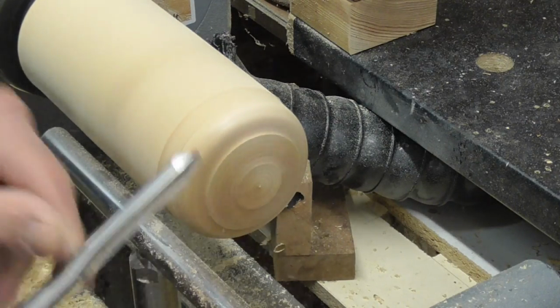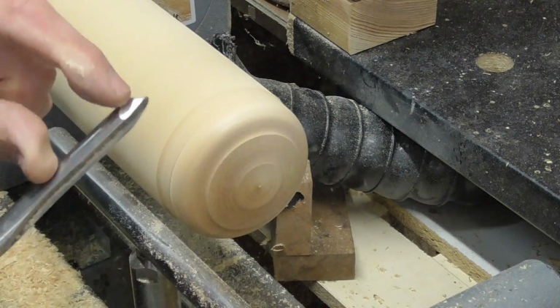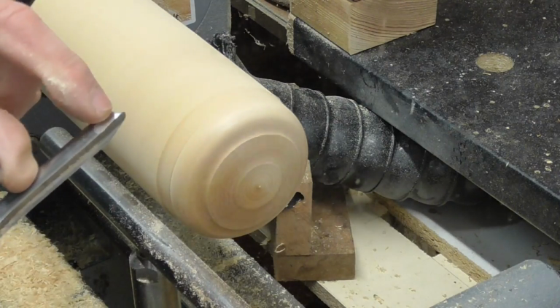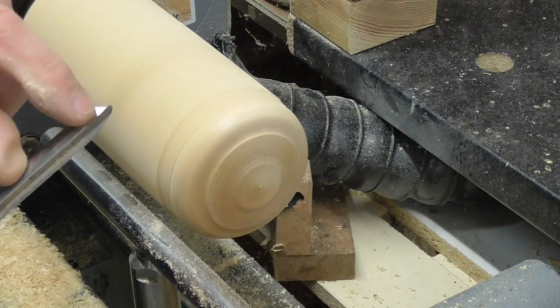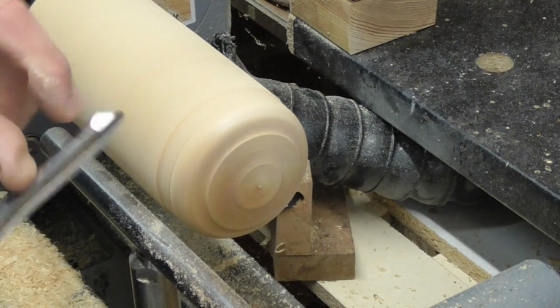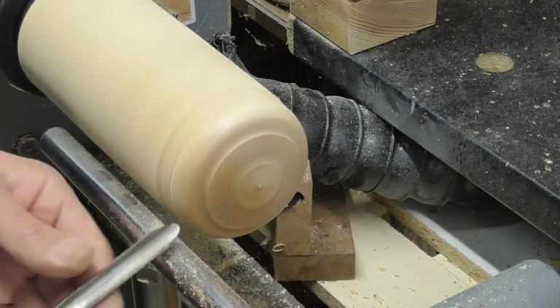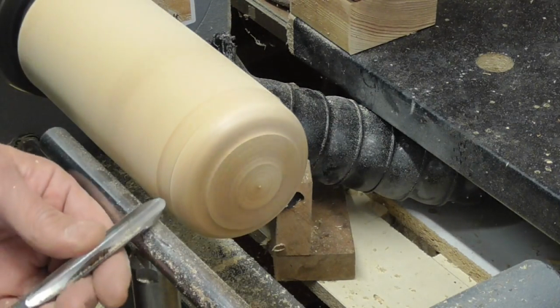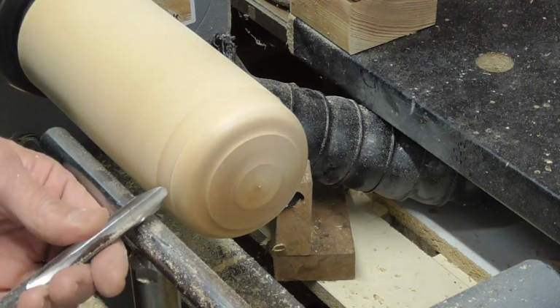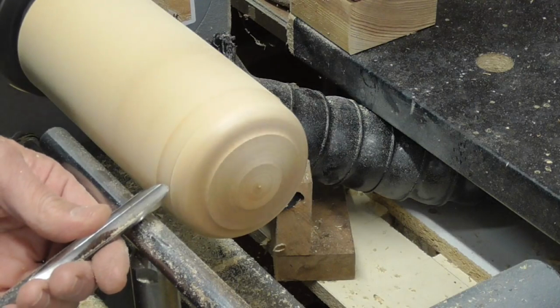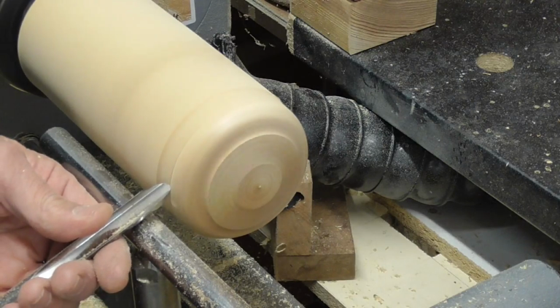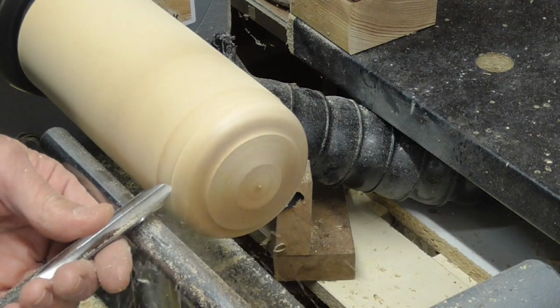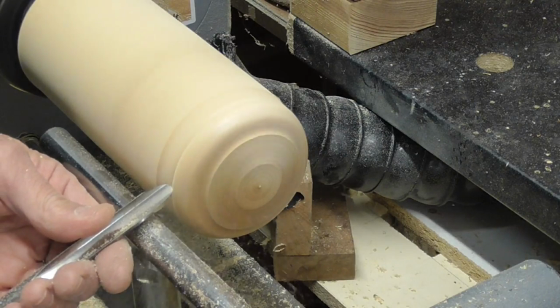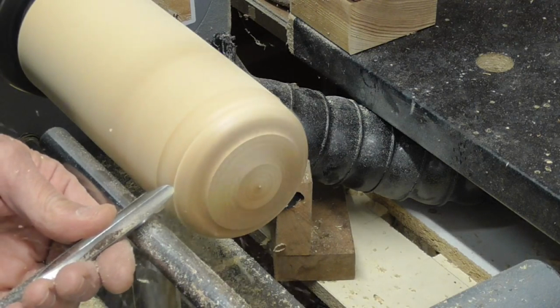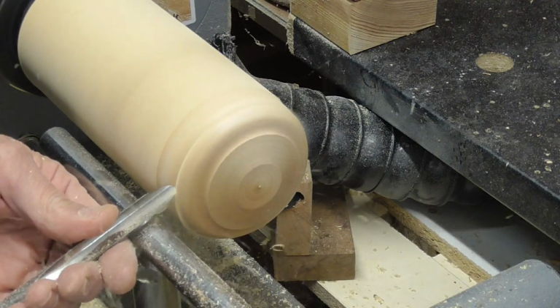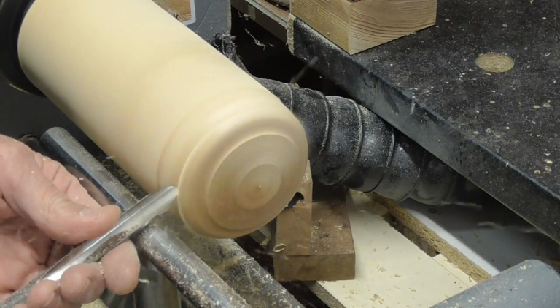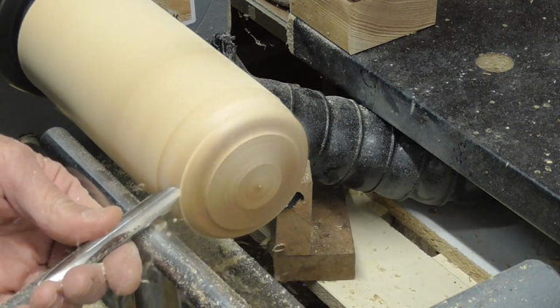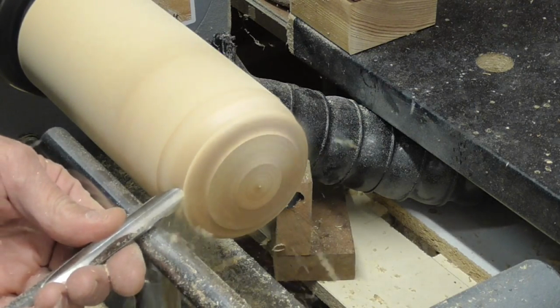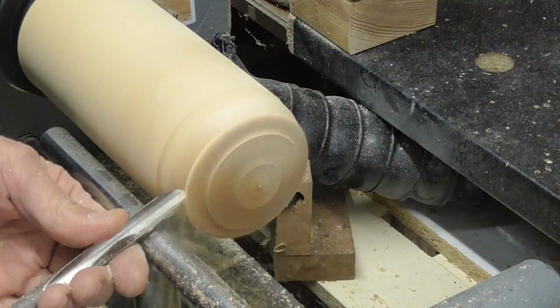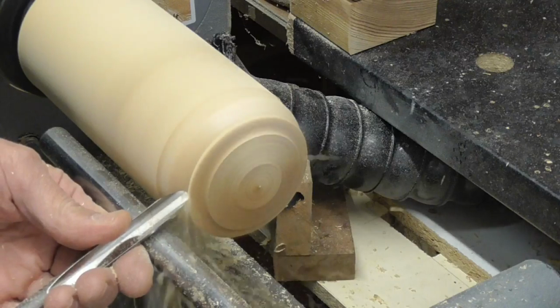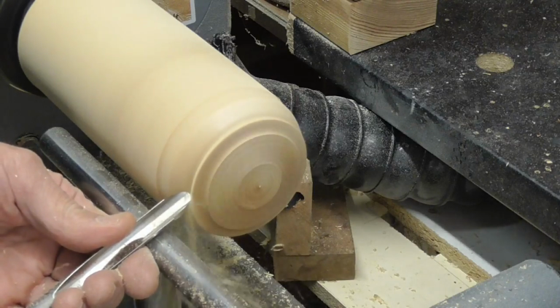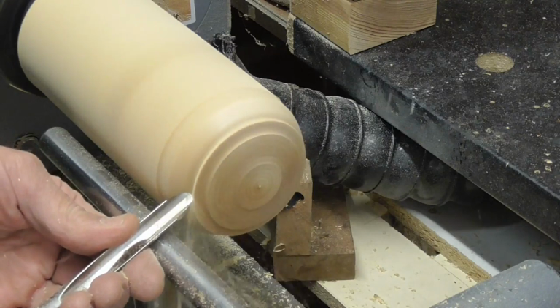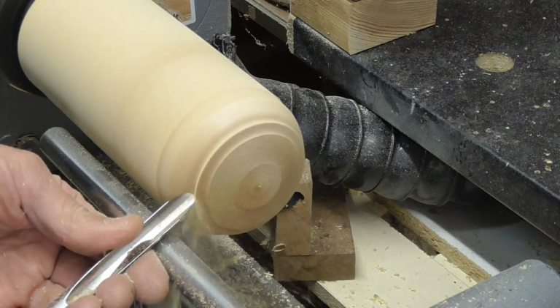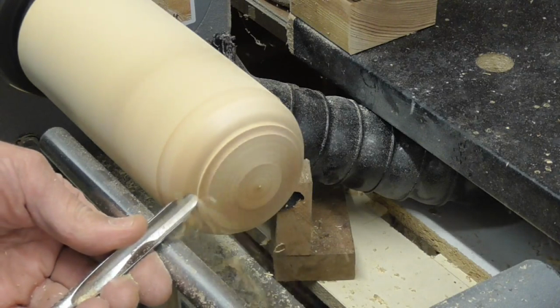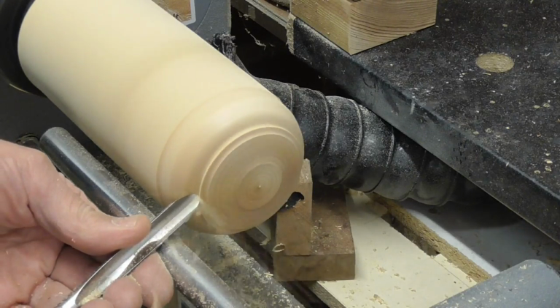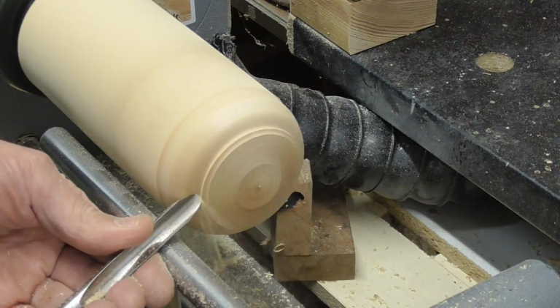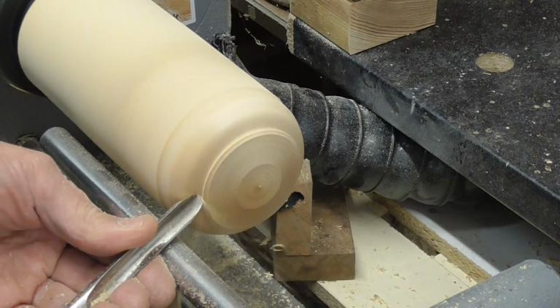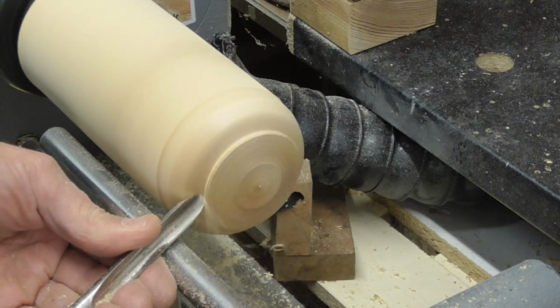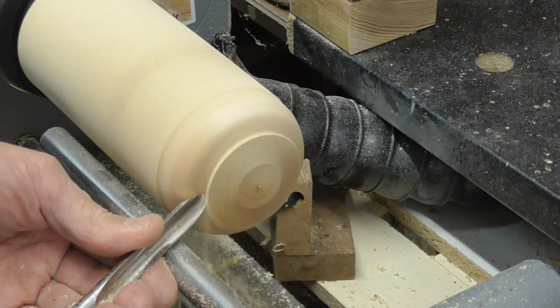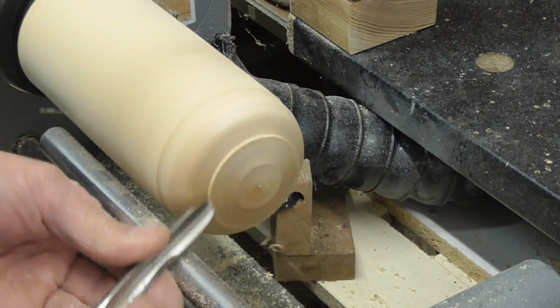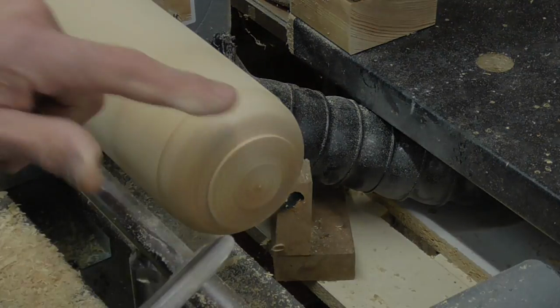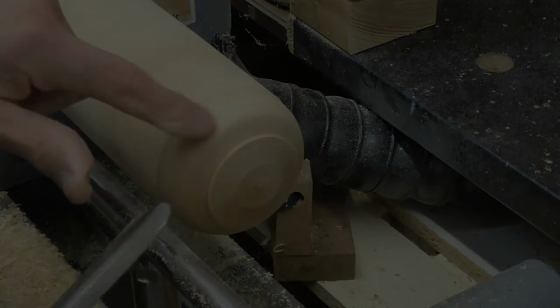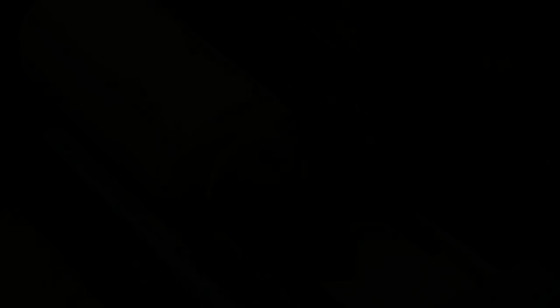And the same thing applies if we're going around the feet — that part there, that bevel is in contact all the time as we're going around.